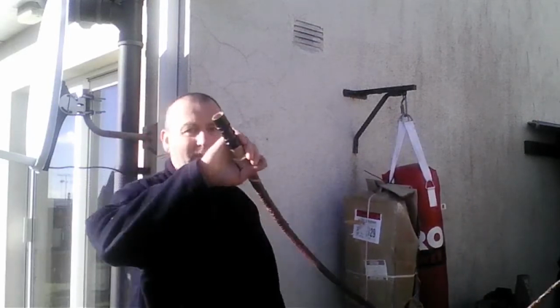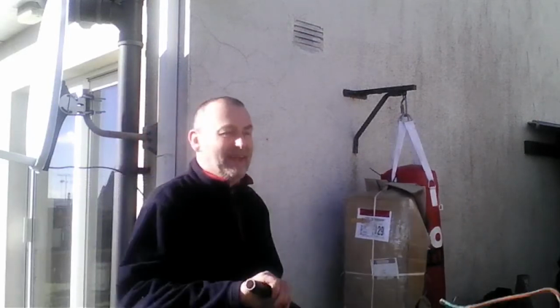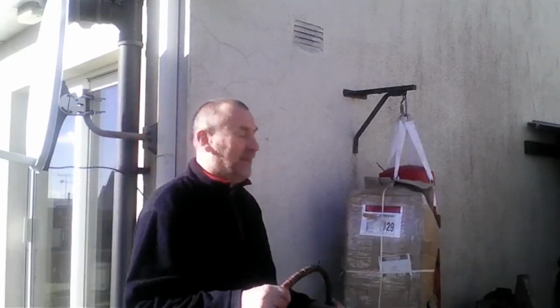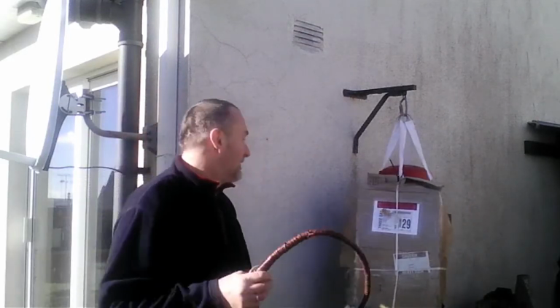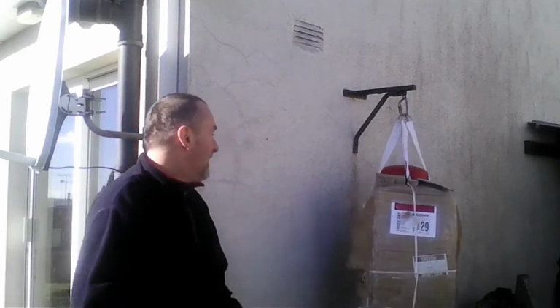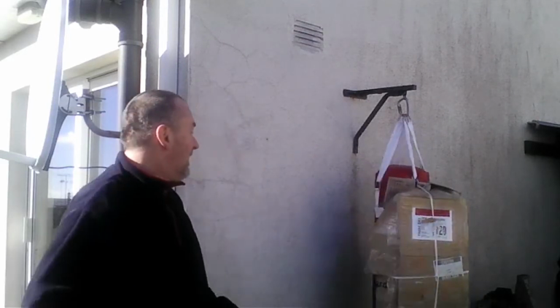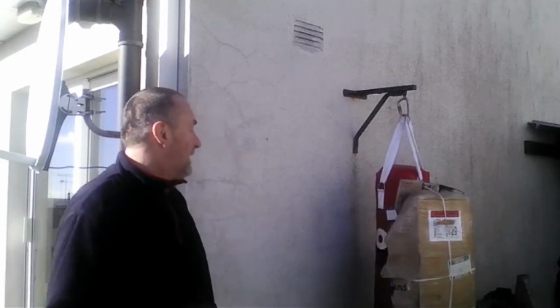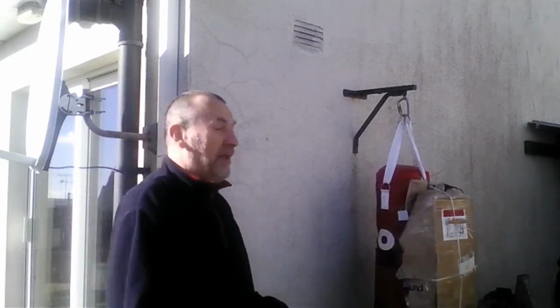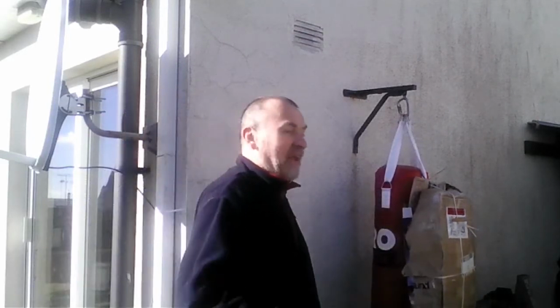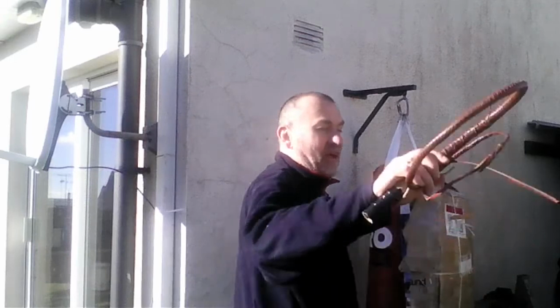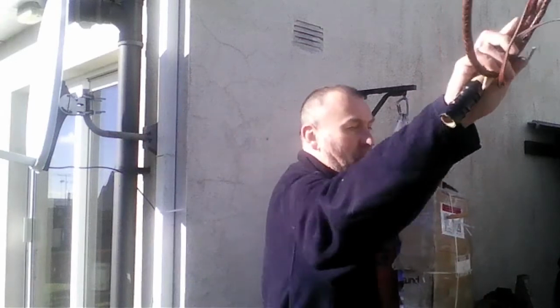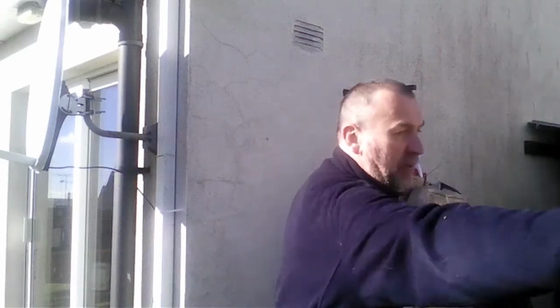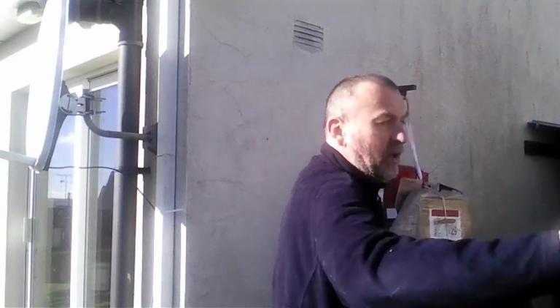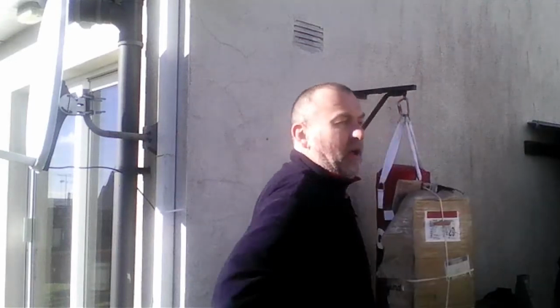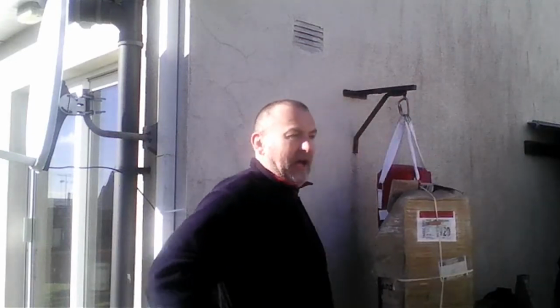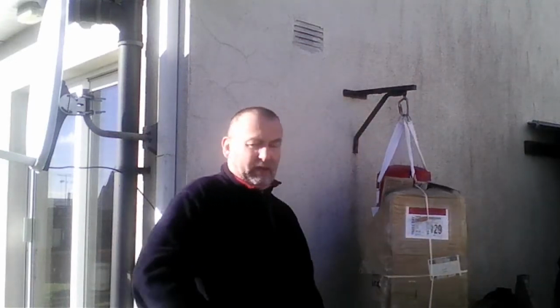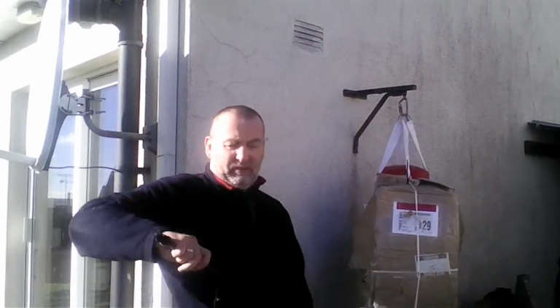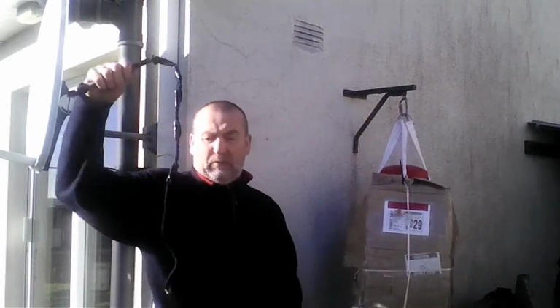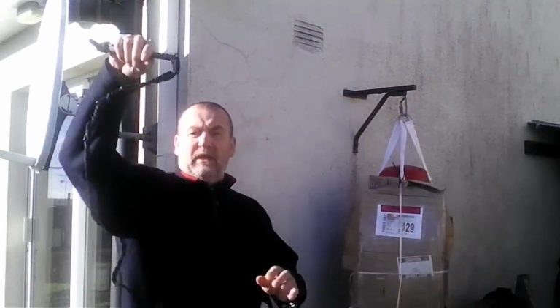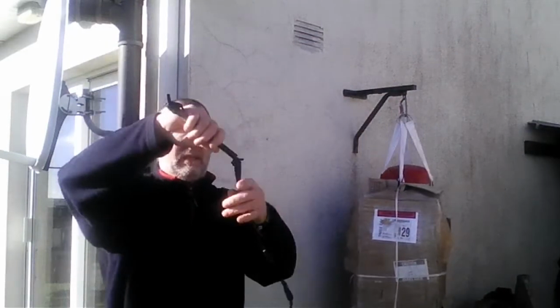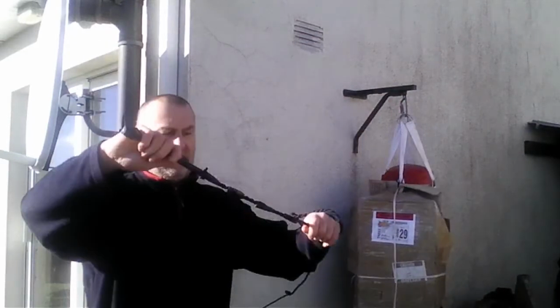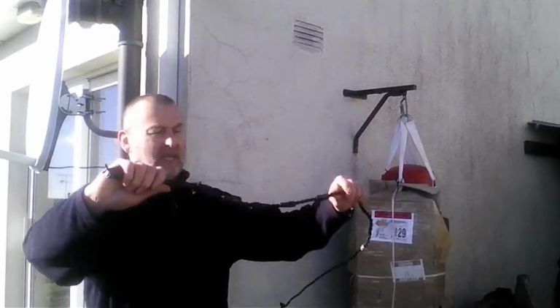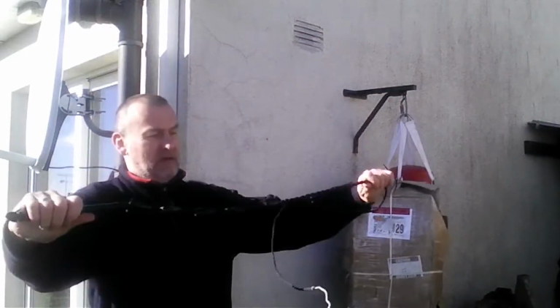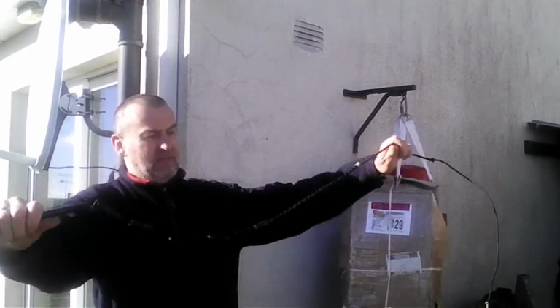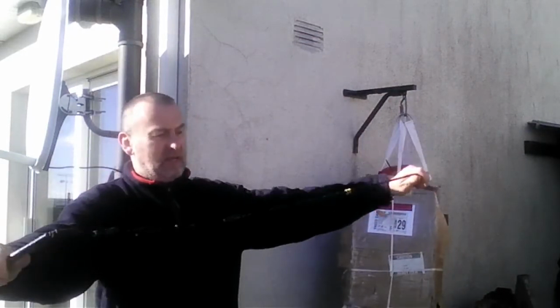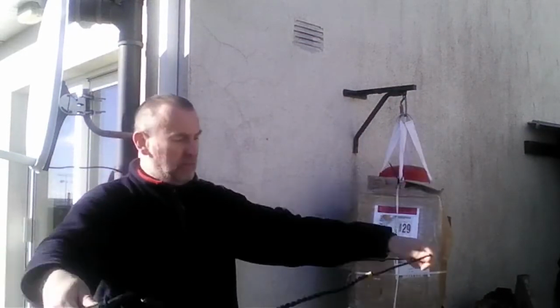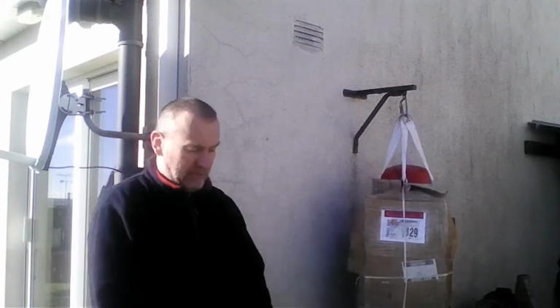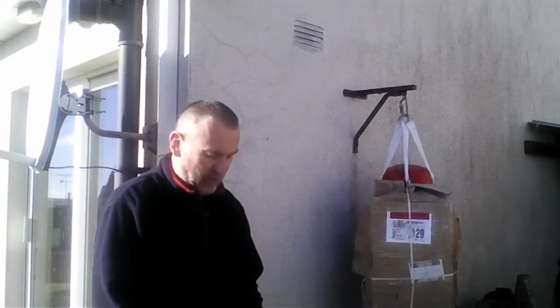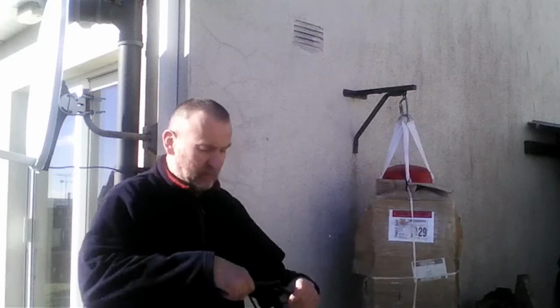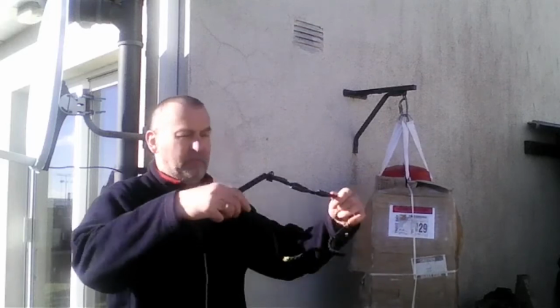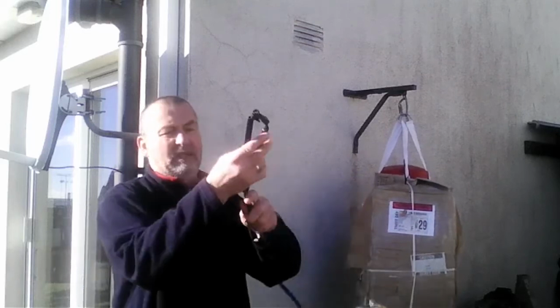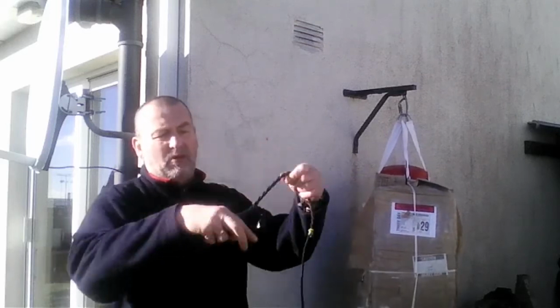That was also a whip. I have a different one — this is my vagrant whip, a pocket whip, very small.